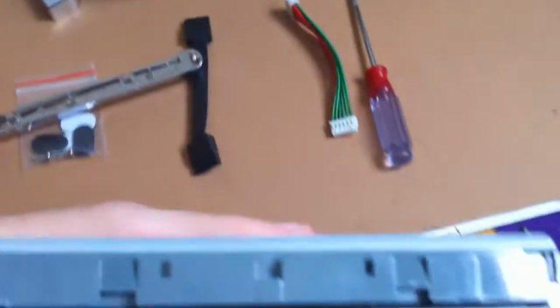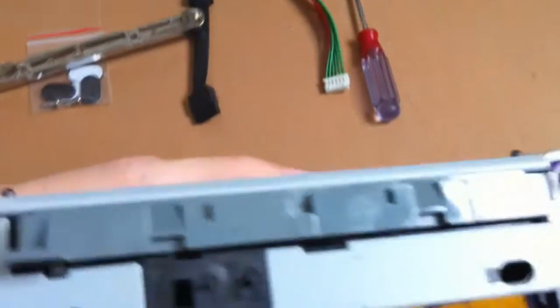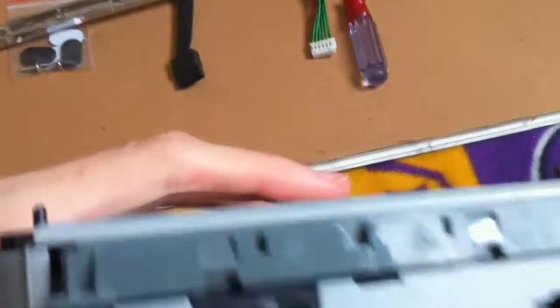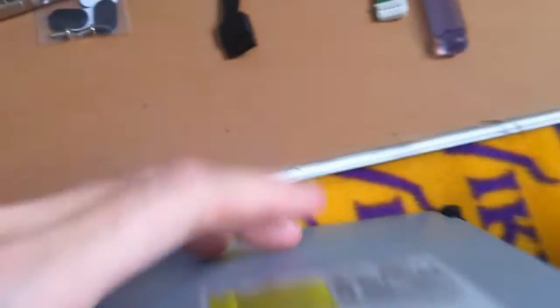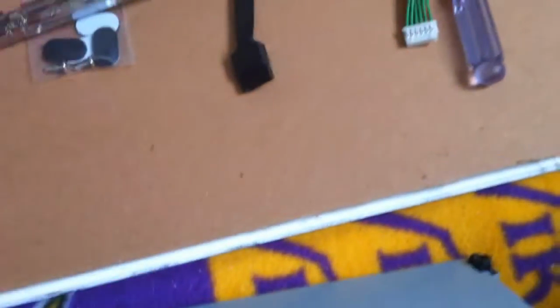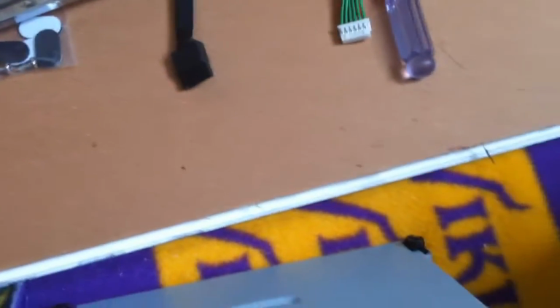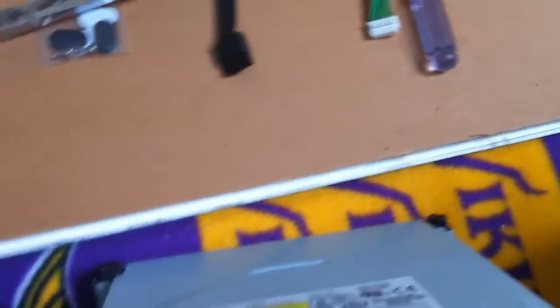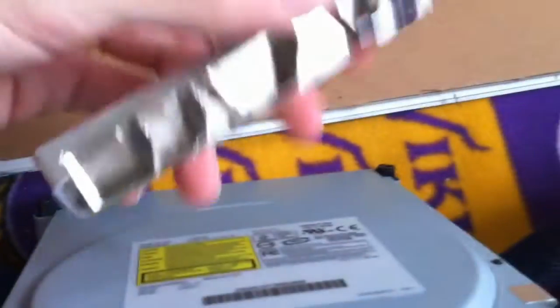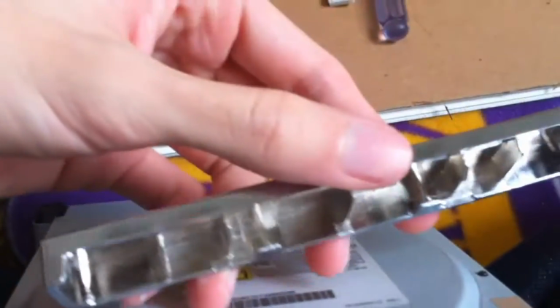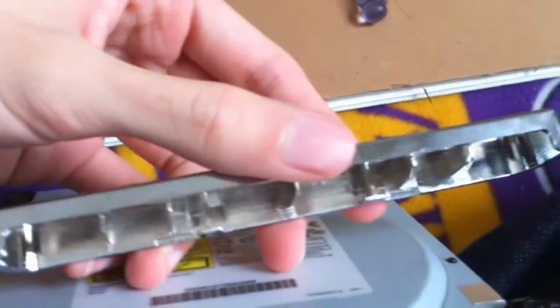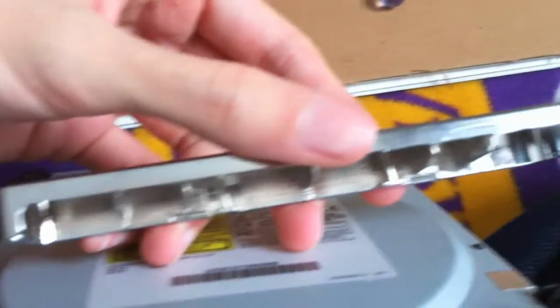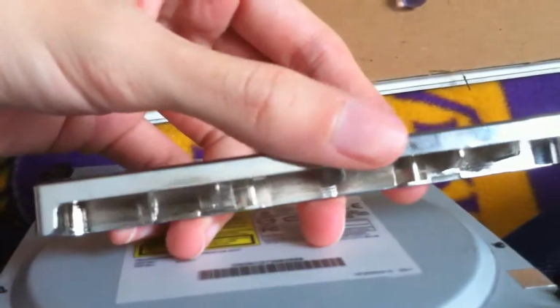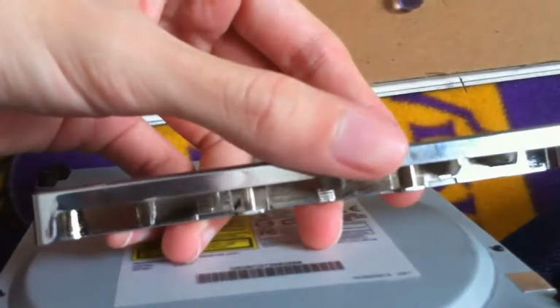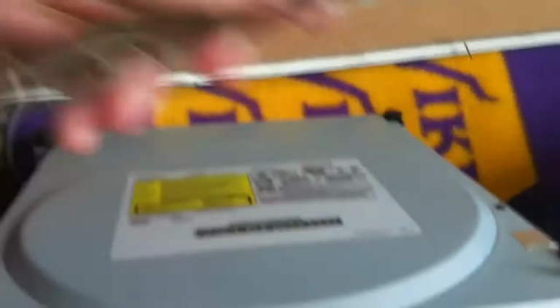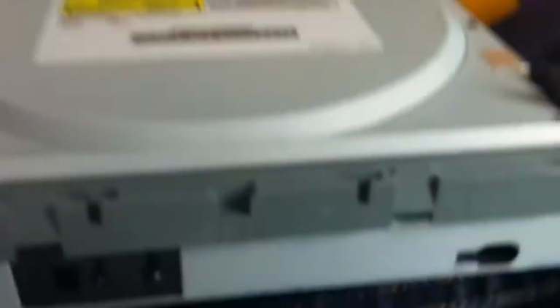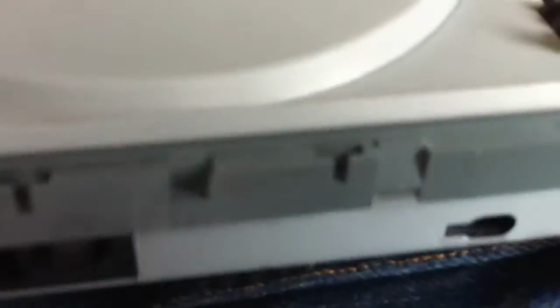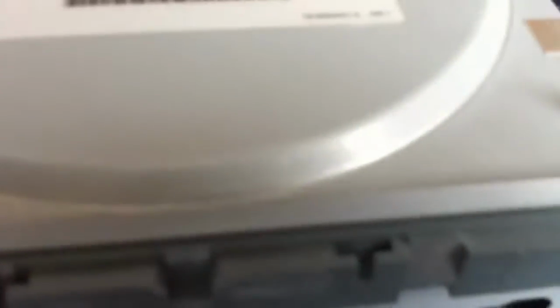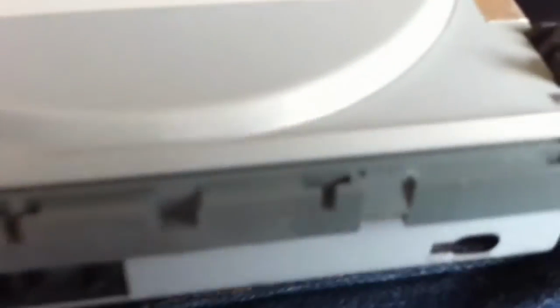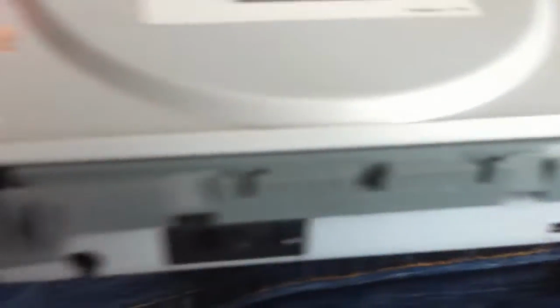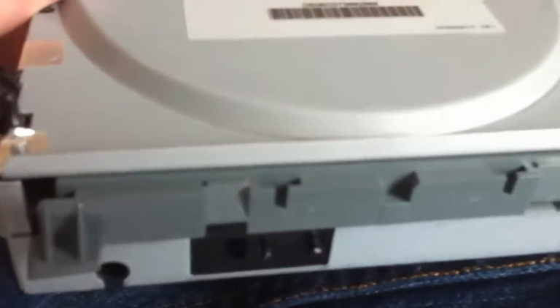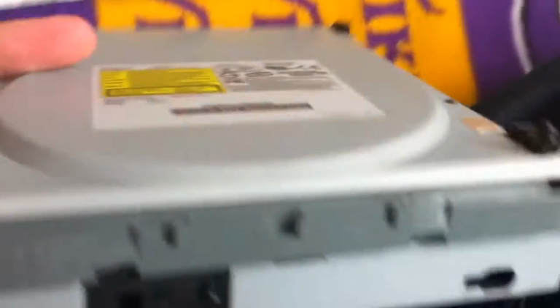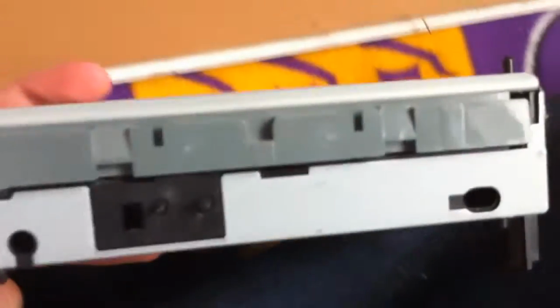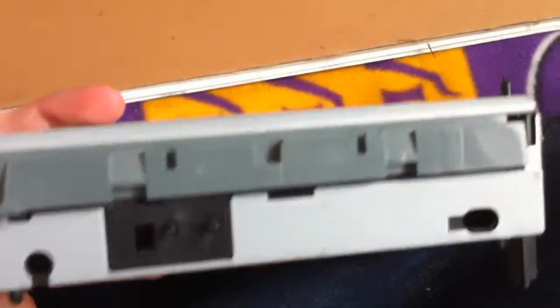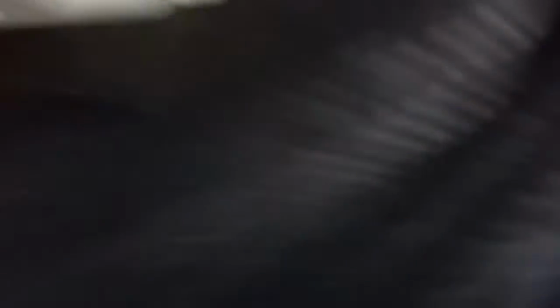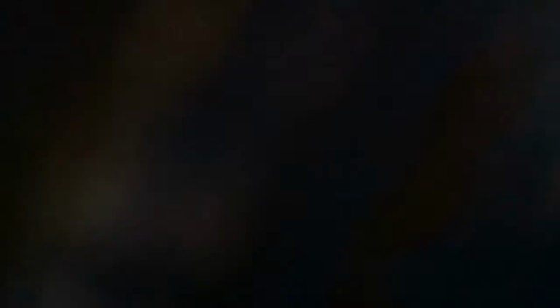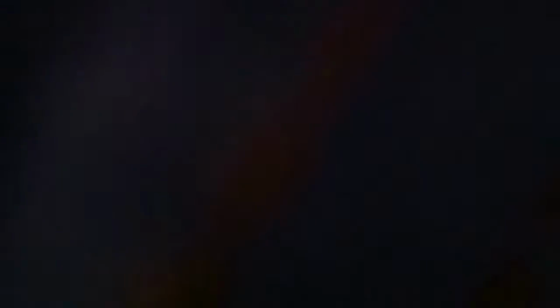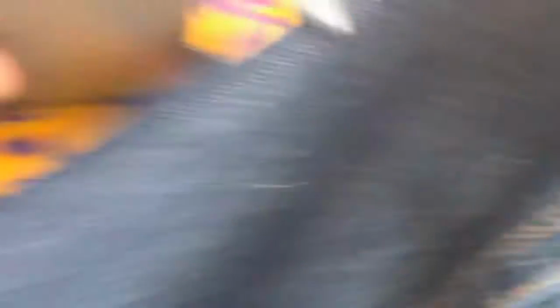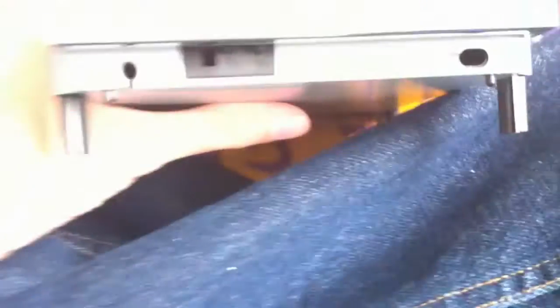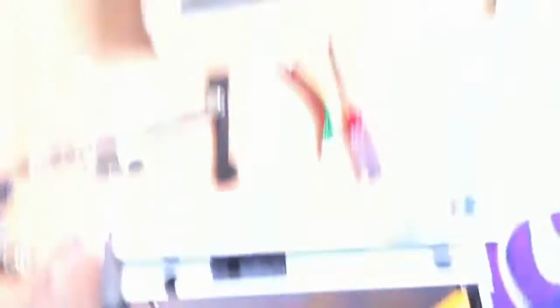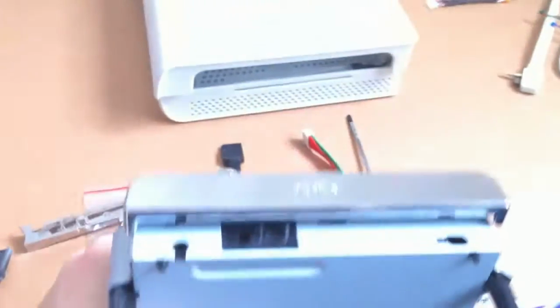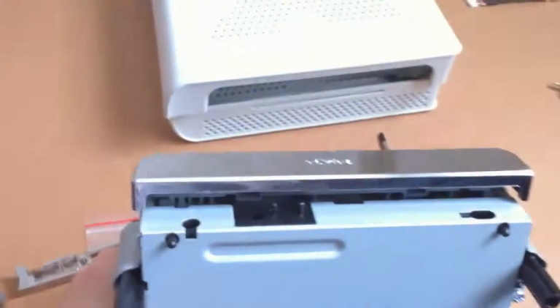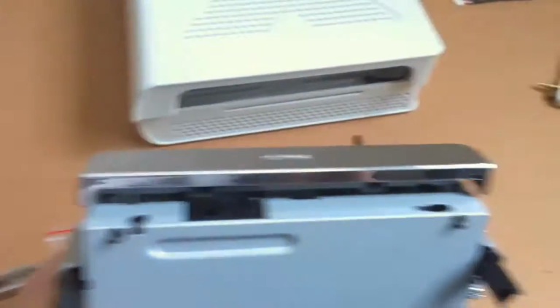Sorry about that, my battery died. Those two T's will line up with the T's on the drive. So I'm going to do that really quick. There you go.